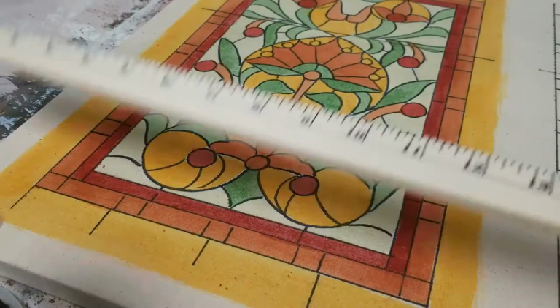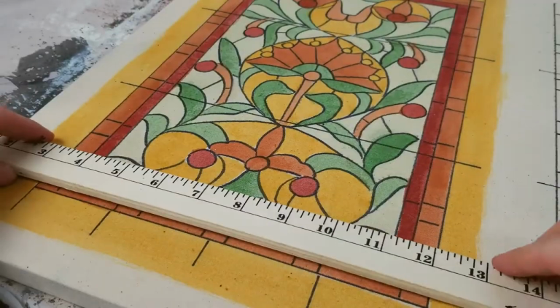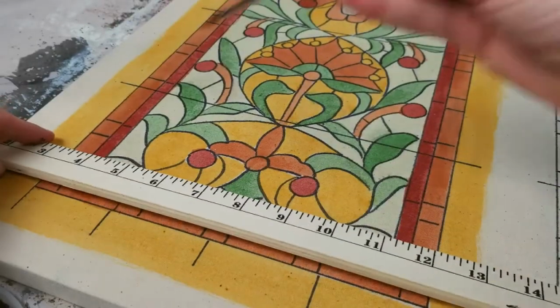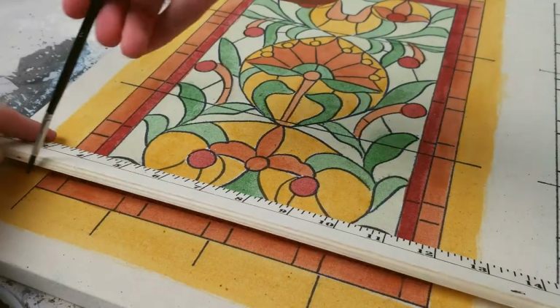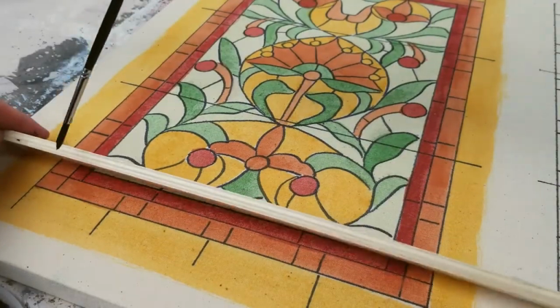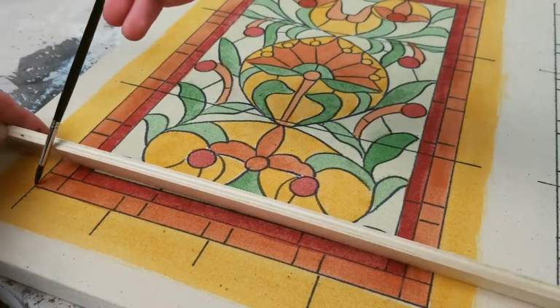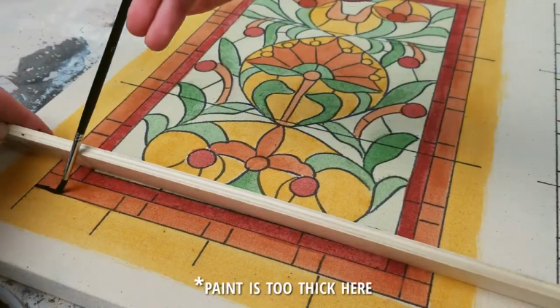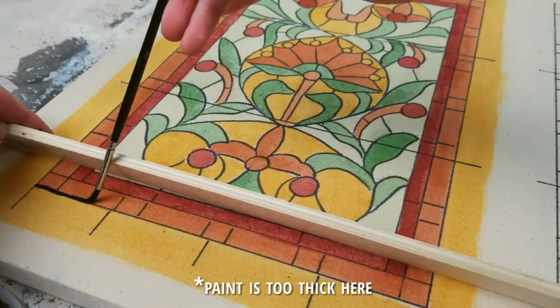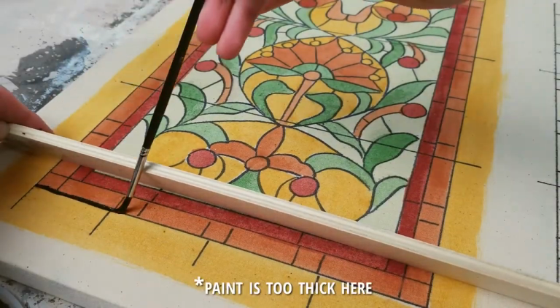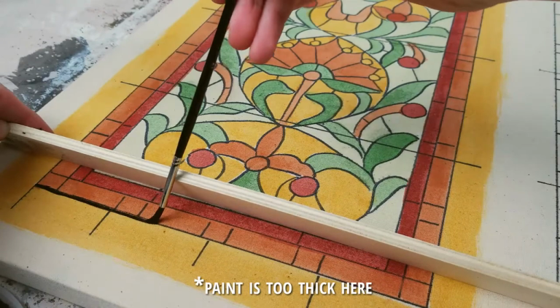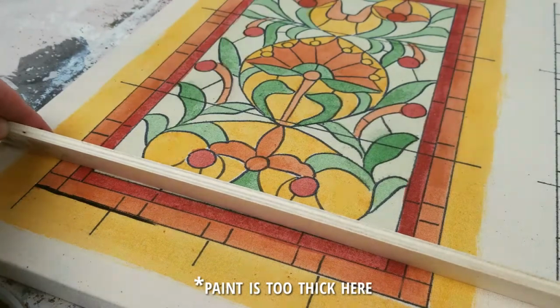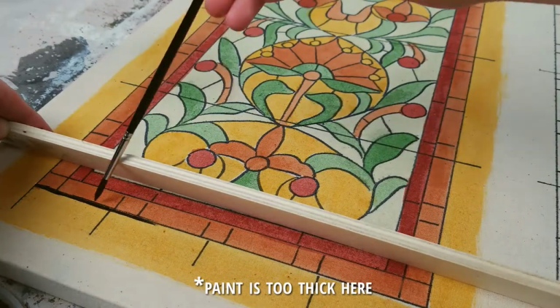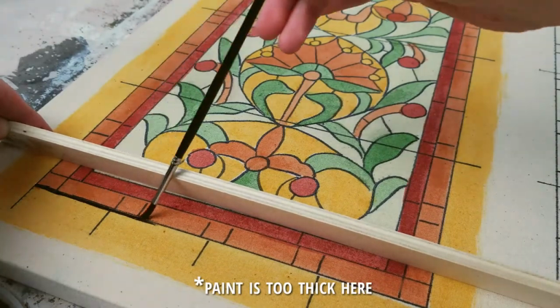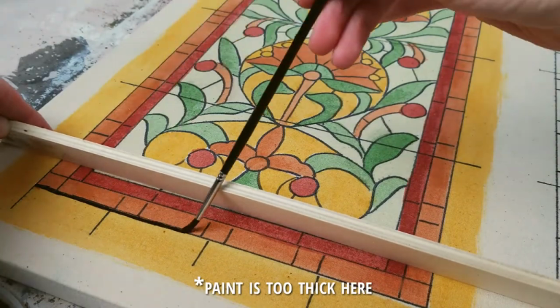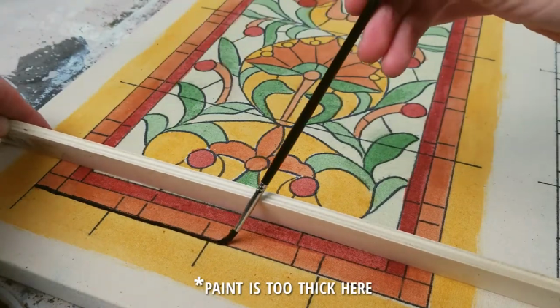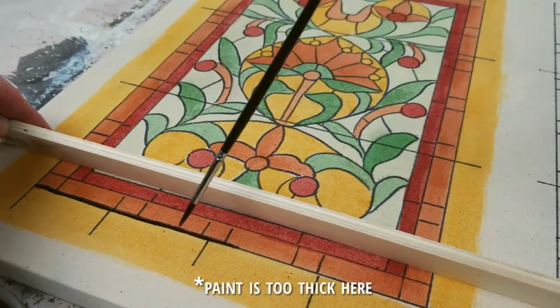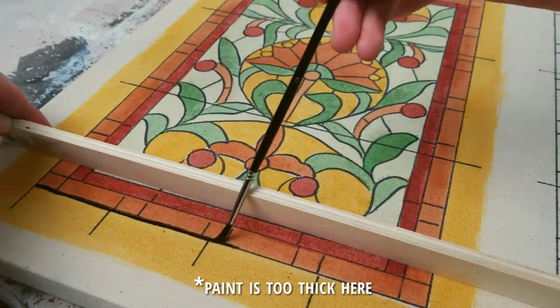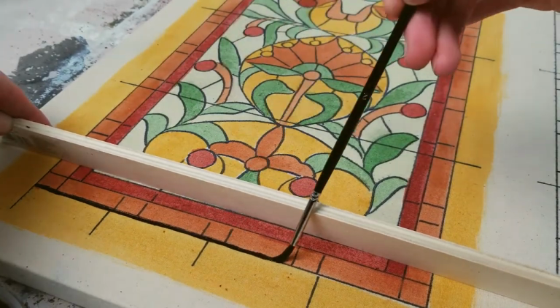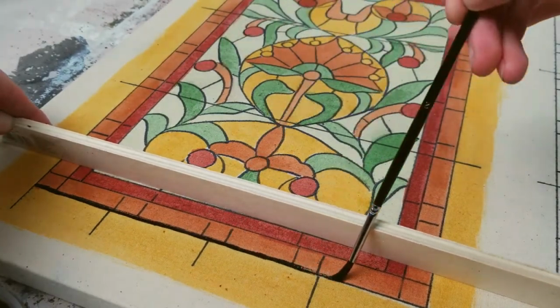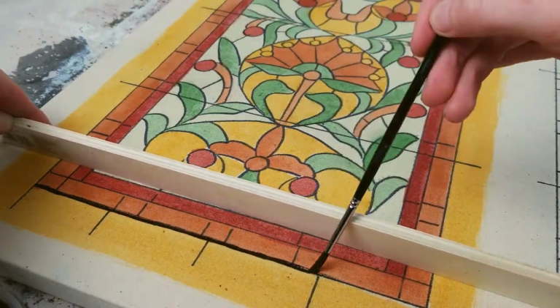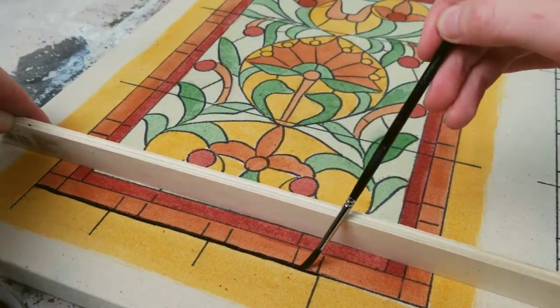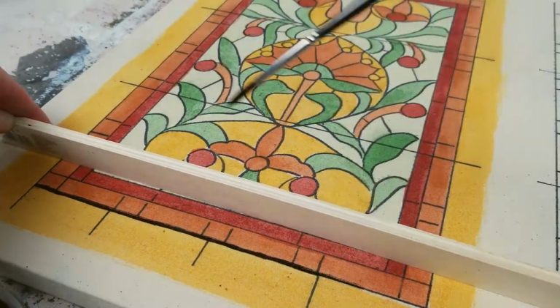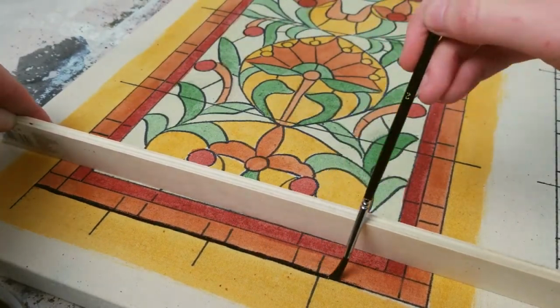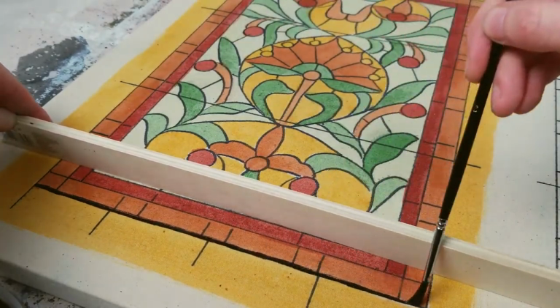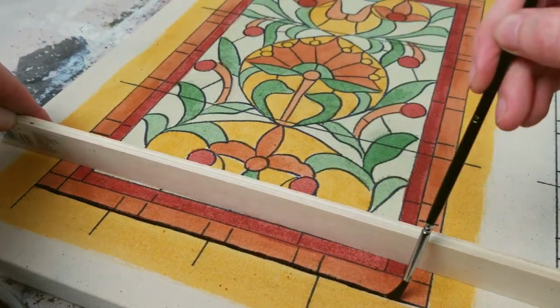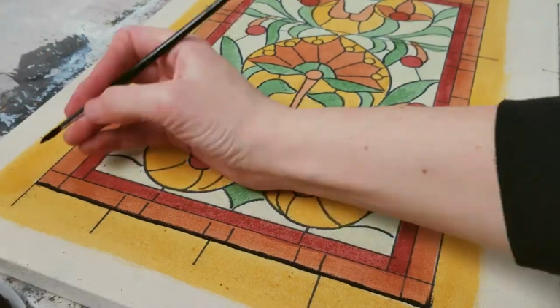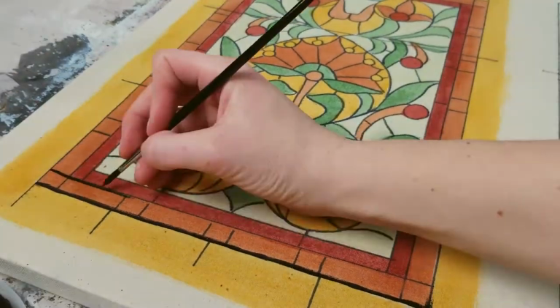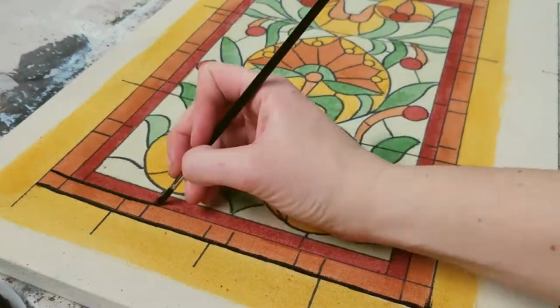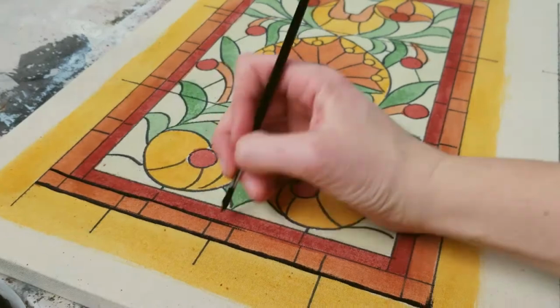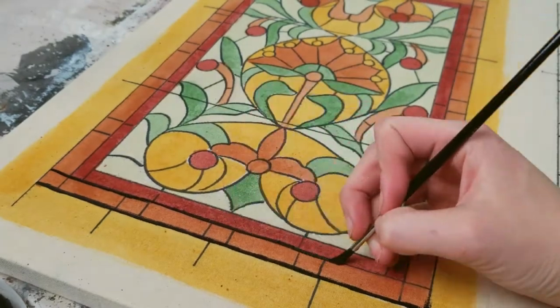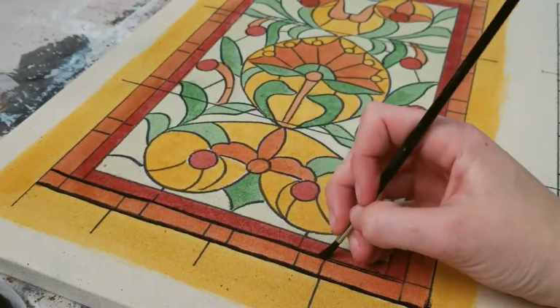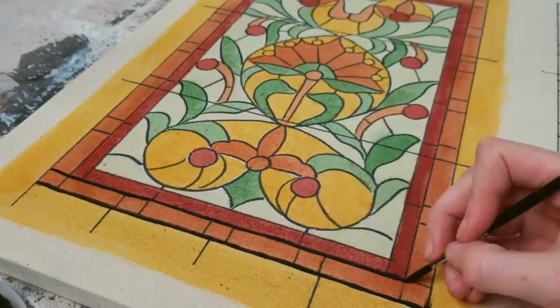Next you add the opaque lead with black paint. You can use a straight edge to help you, or if you get tired of it, you can just freehand it for a more rustic look.